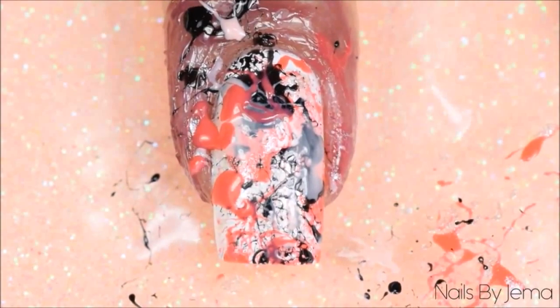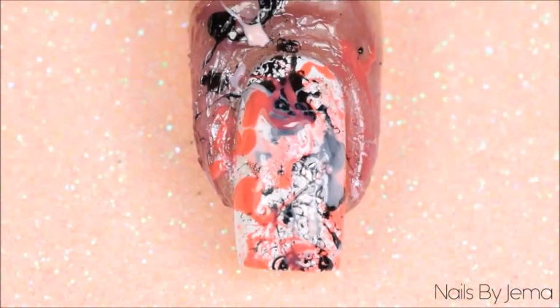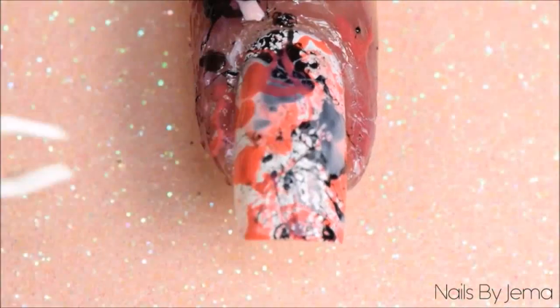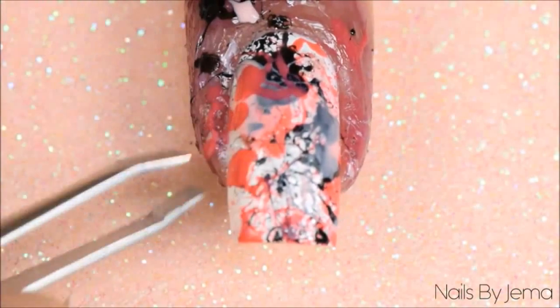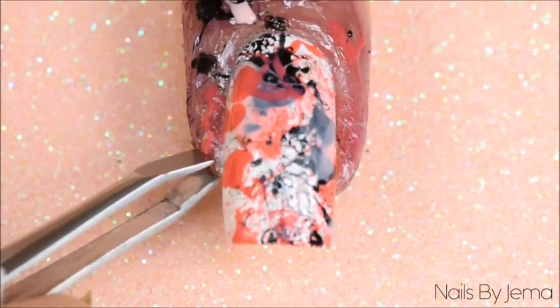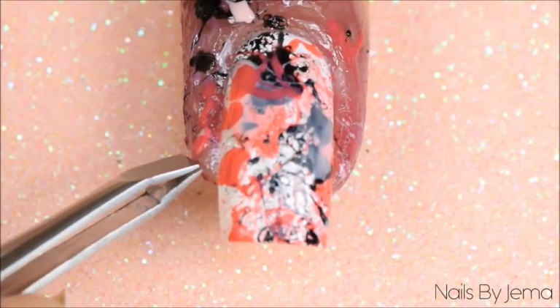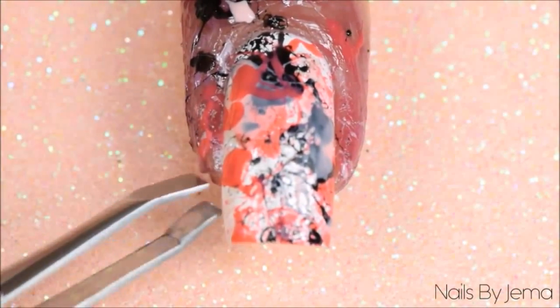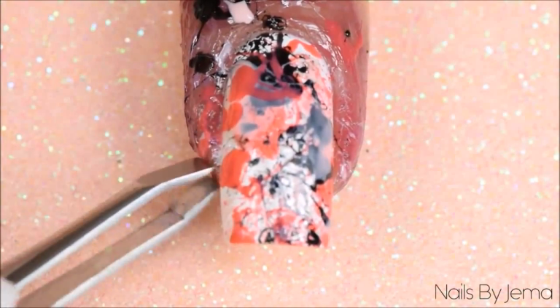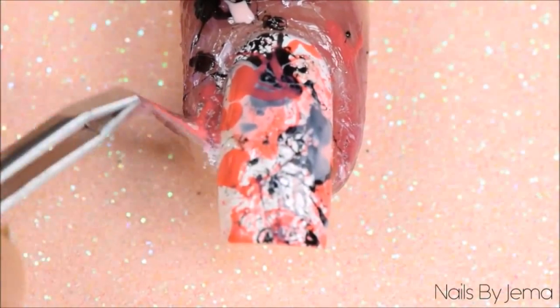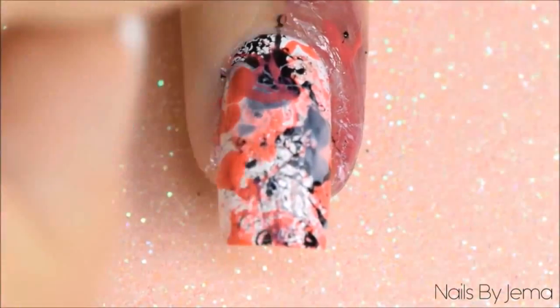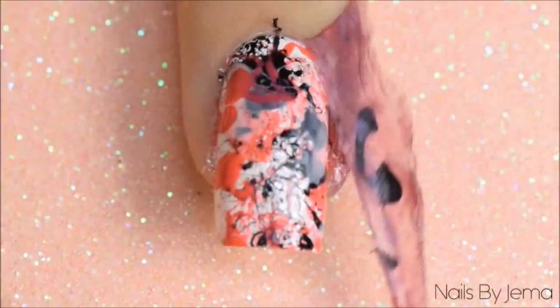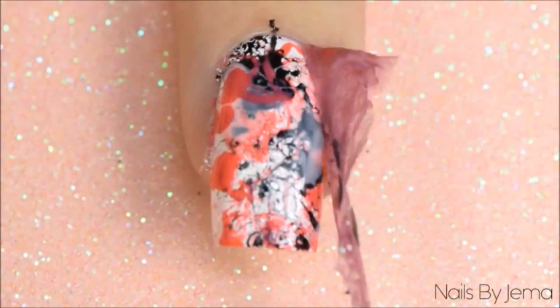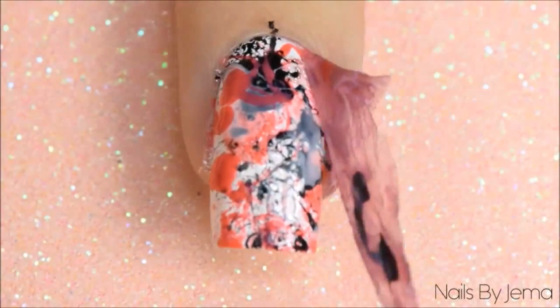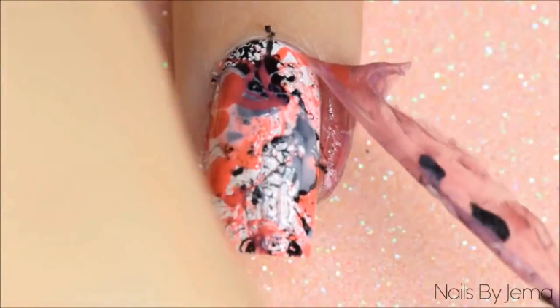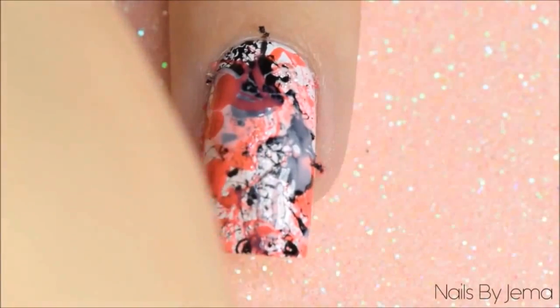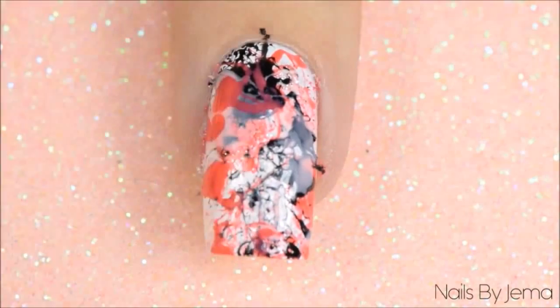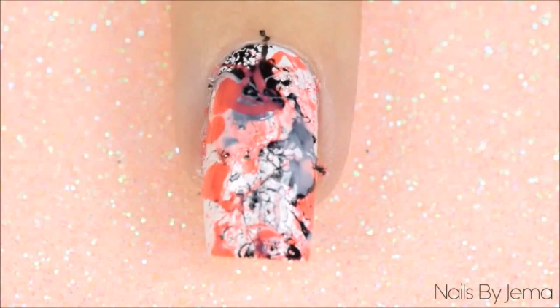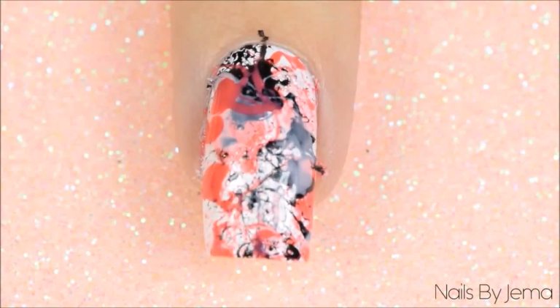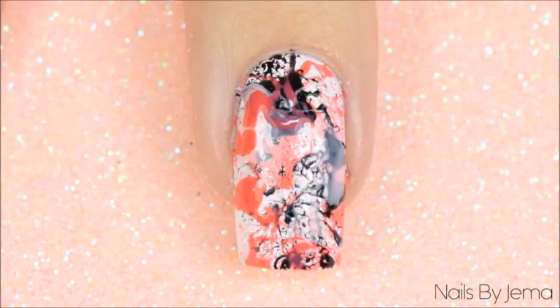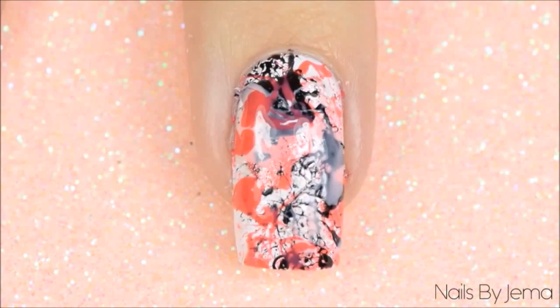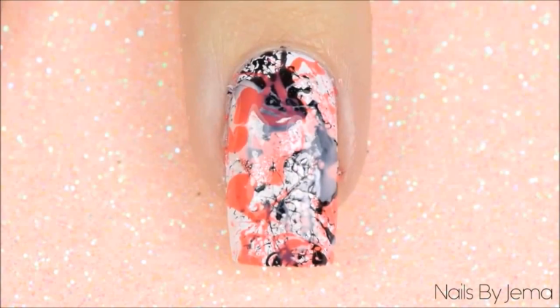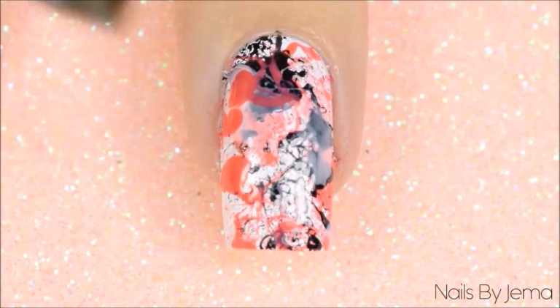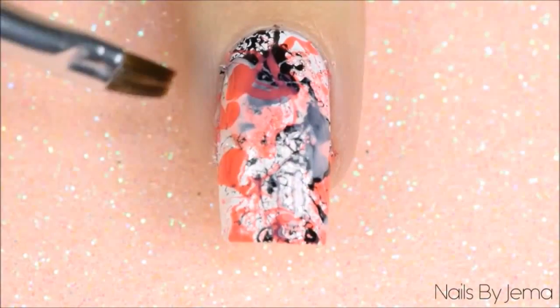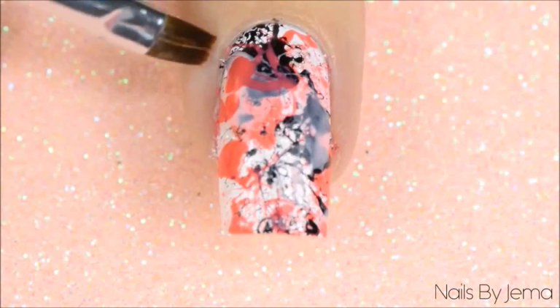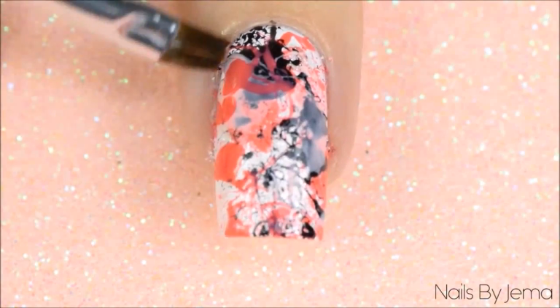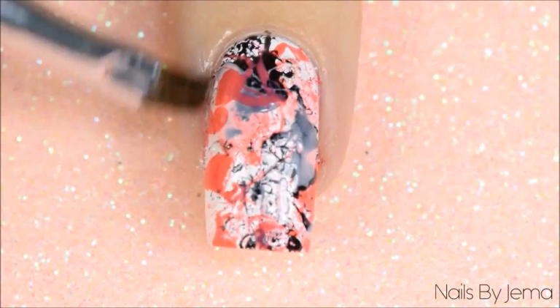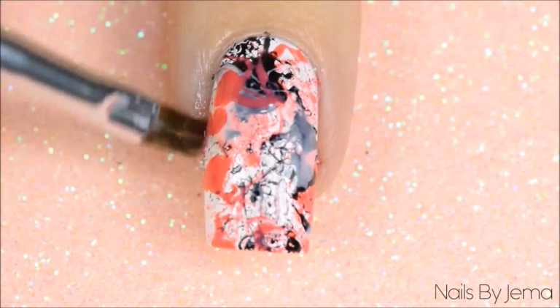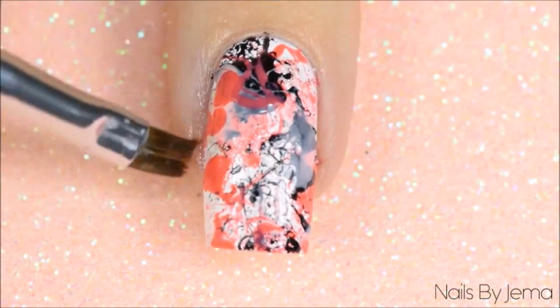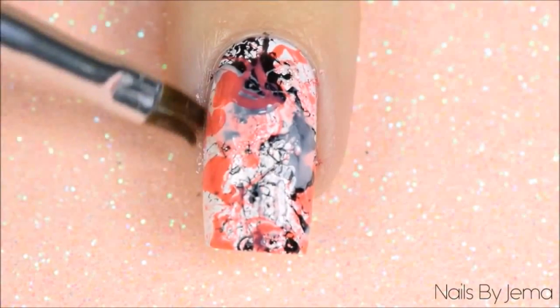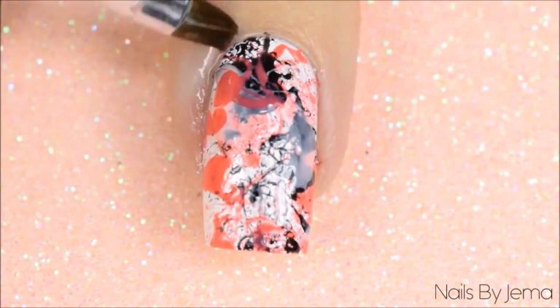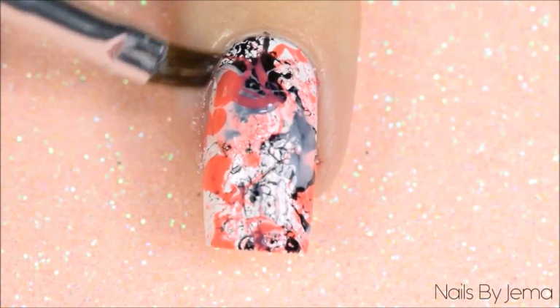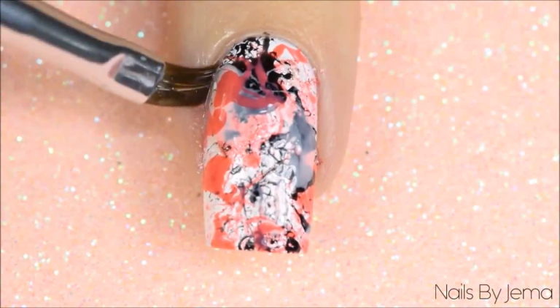Remove the barrier or the tape and then with a small angled brush clean any polish off your cuticles and fingers that may be left, keeping in mind that this is a very messy design.